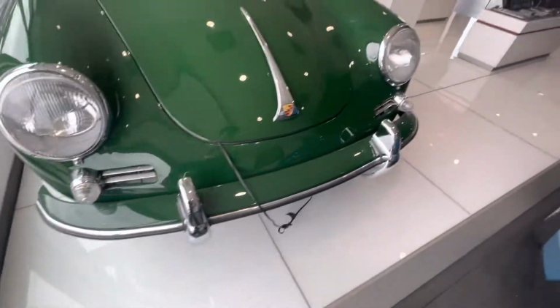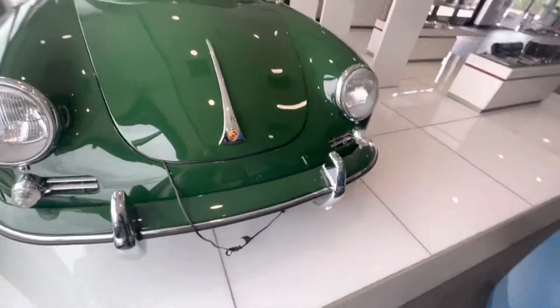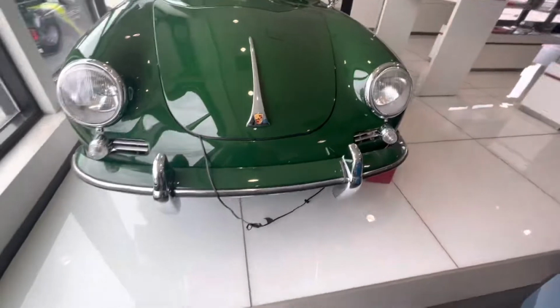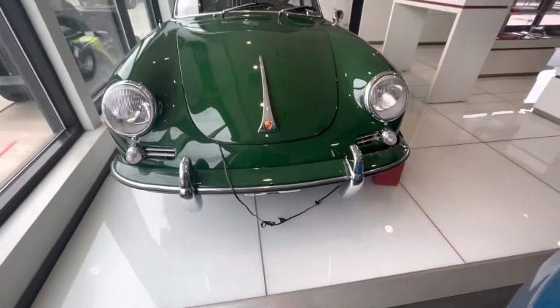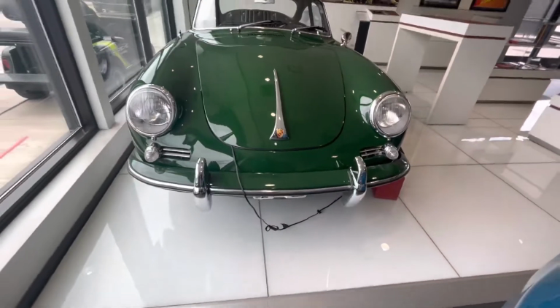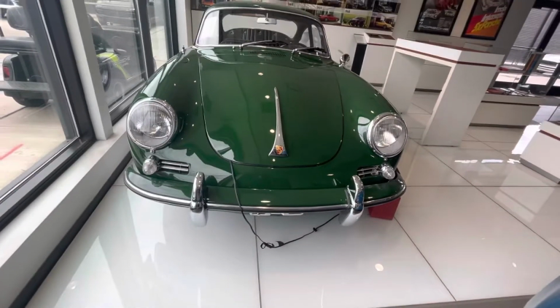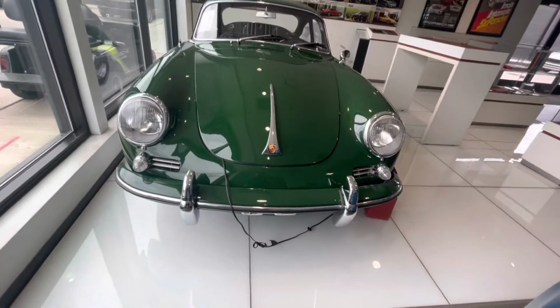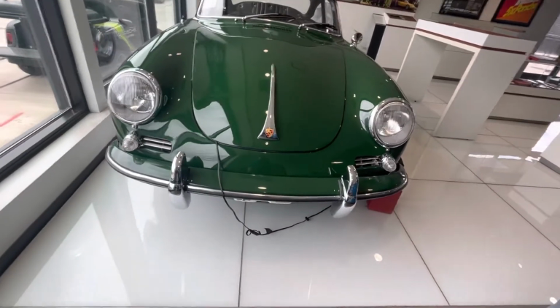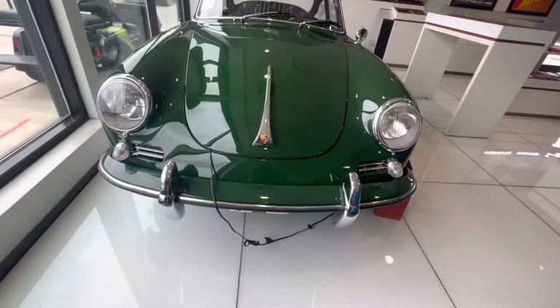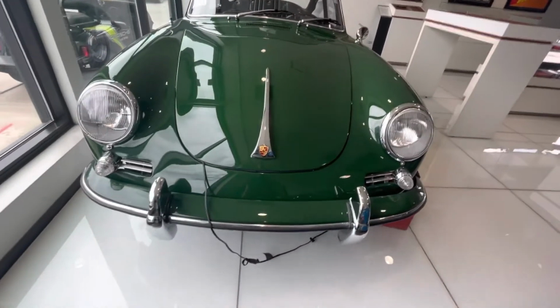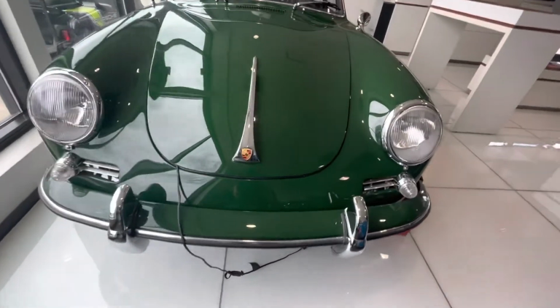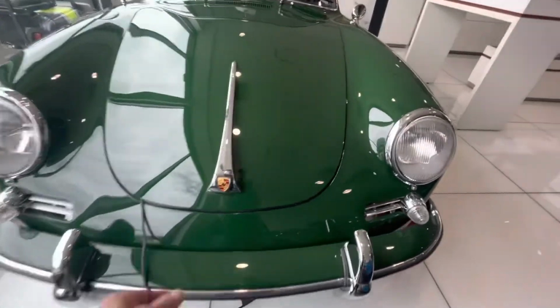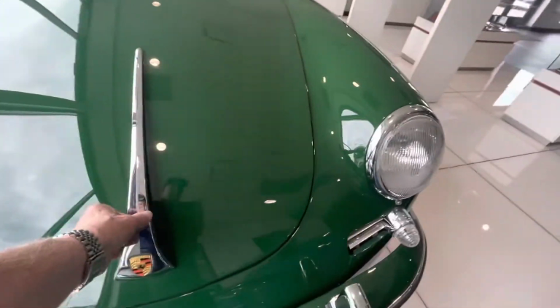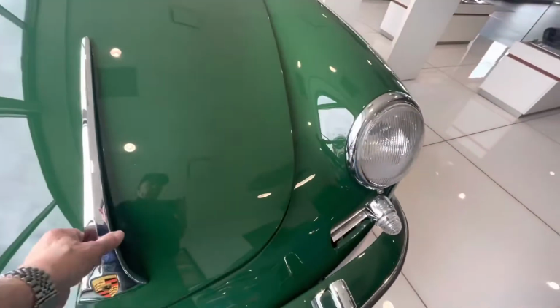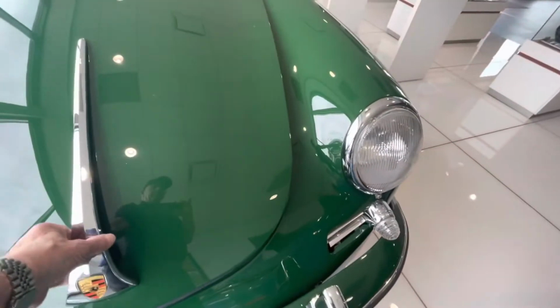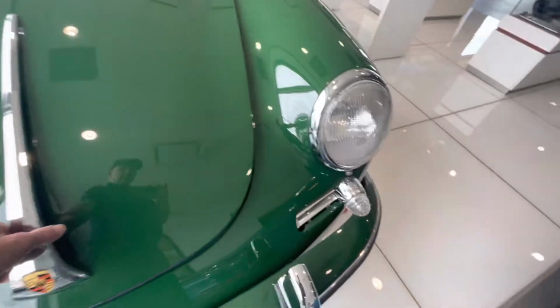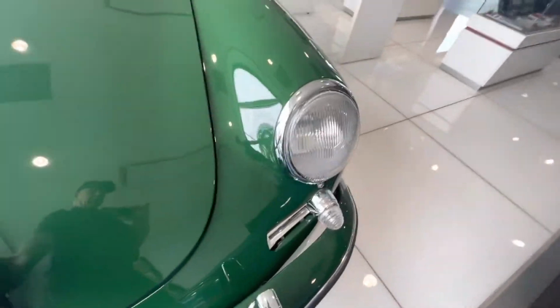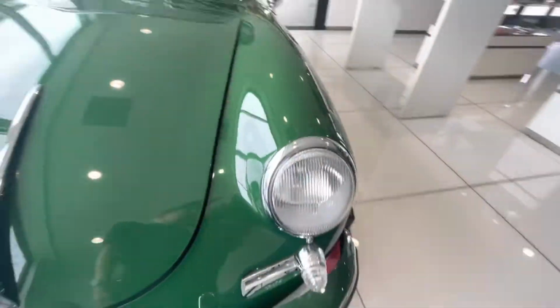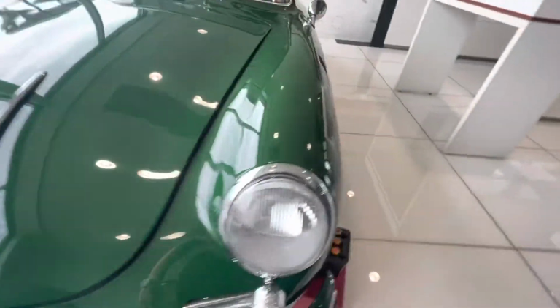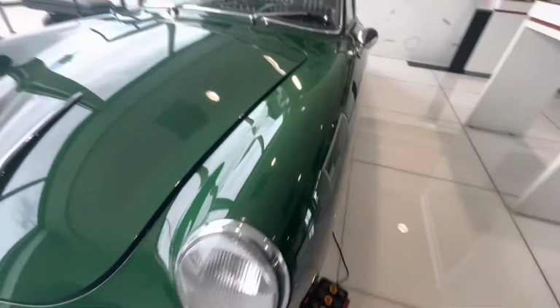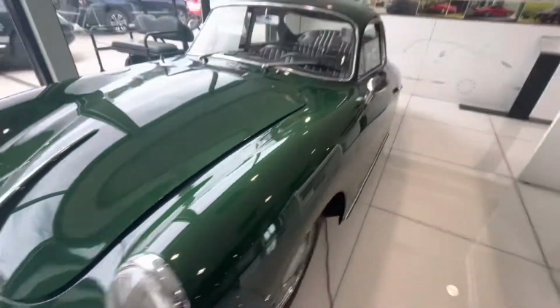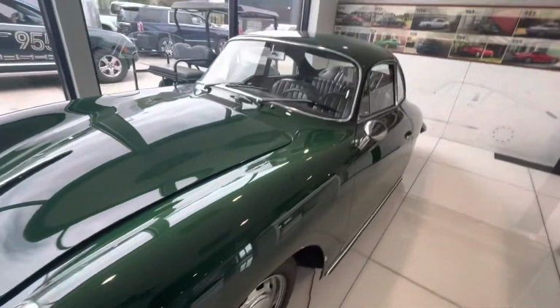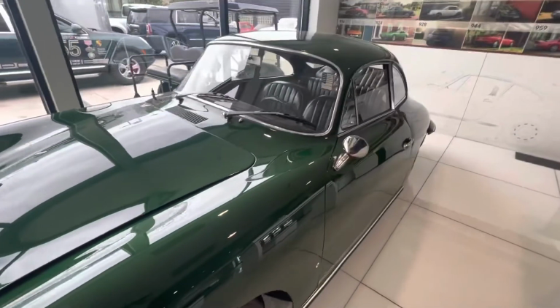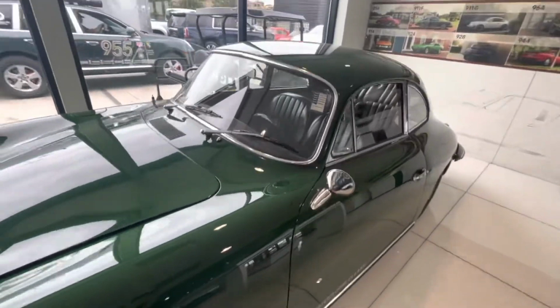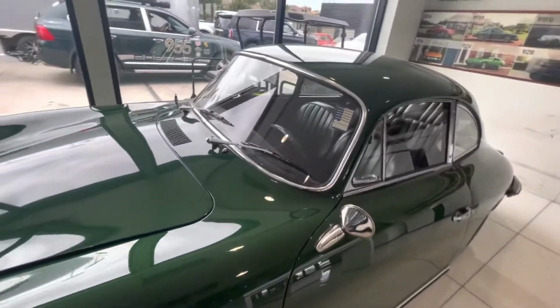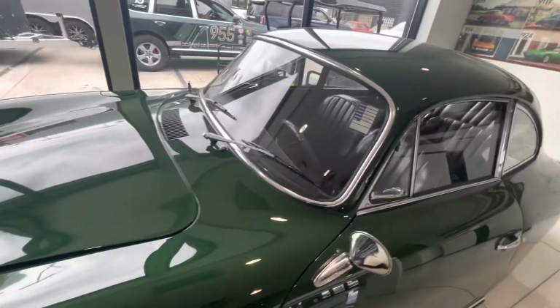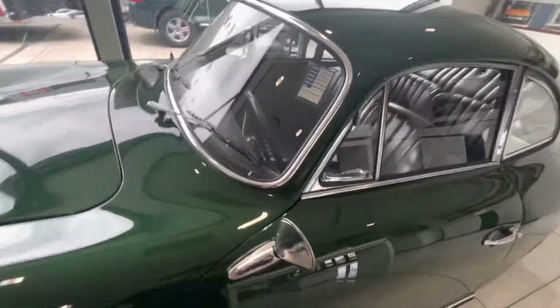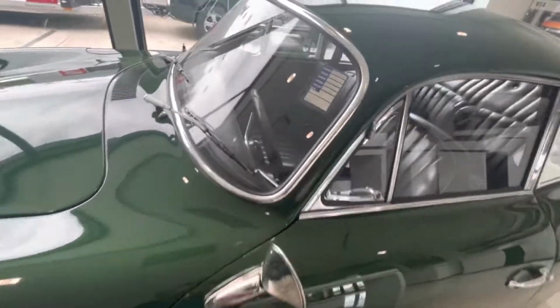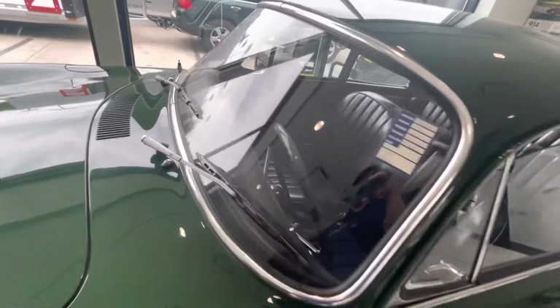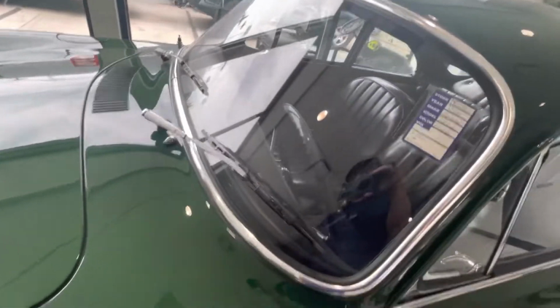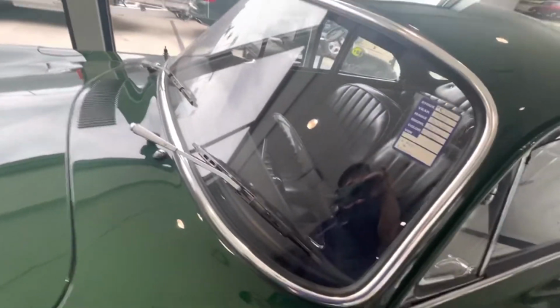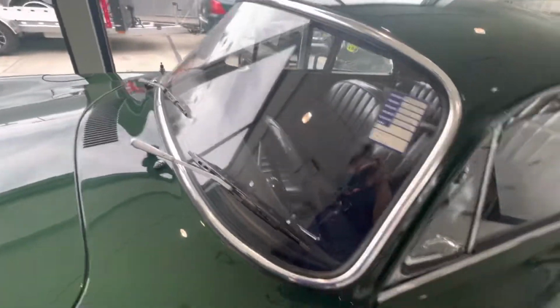We have the battery tender on it right now, but anyway here it is — gorgeous little car. The windshield looks brand new.